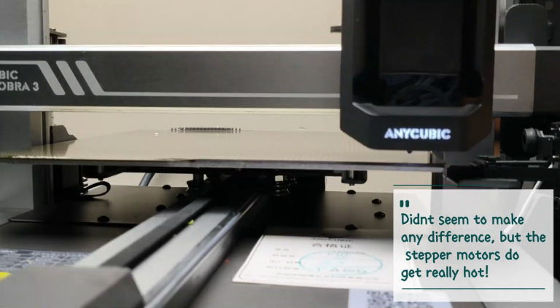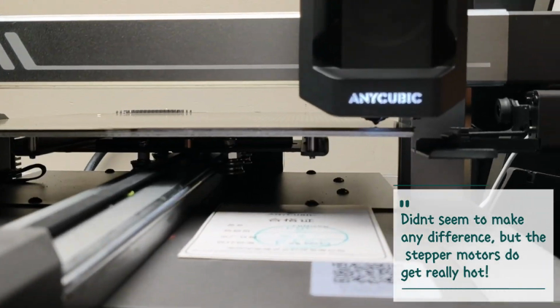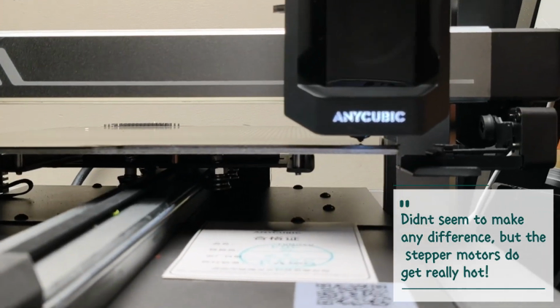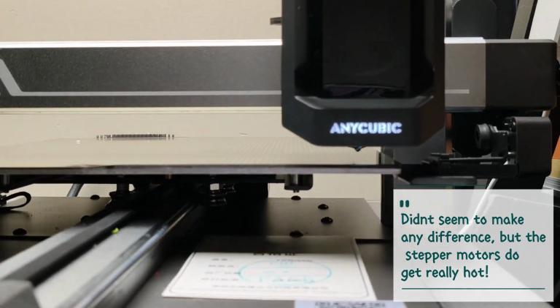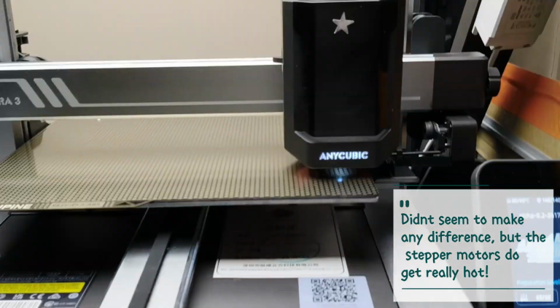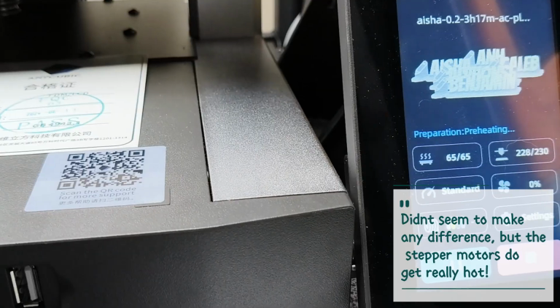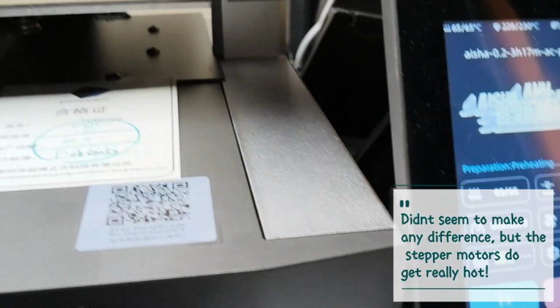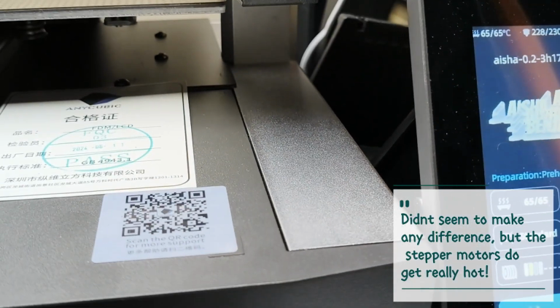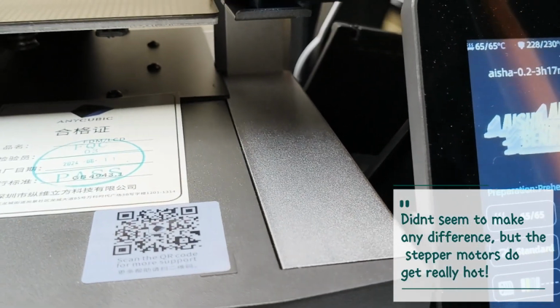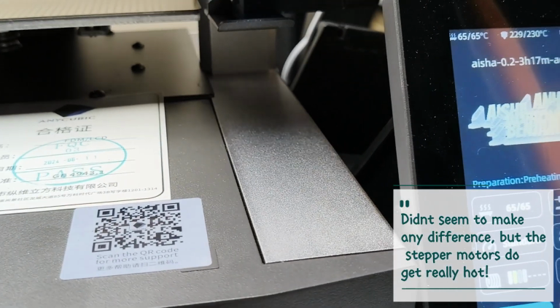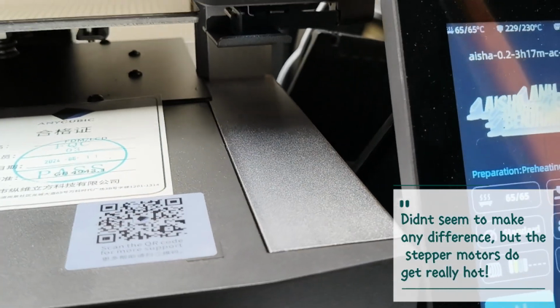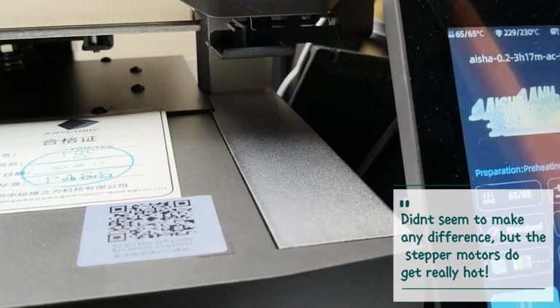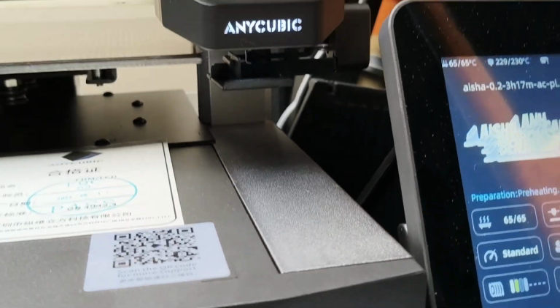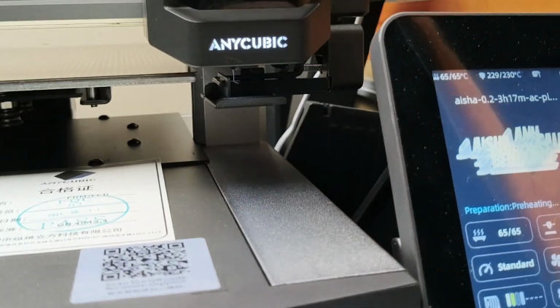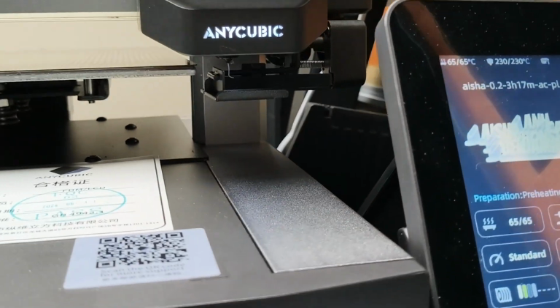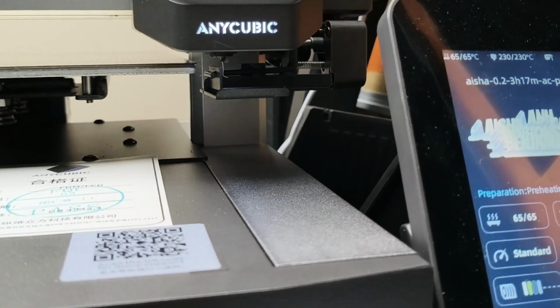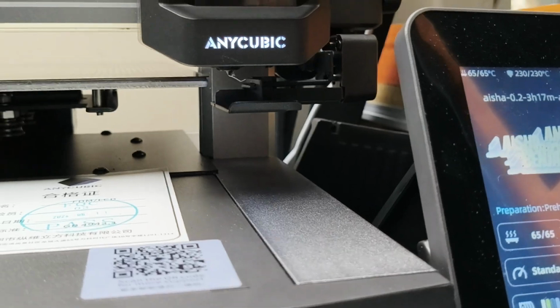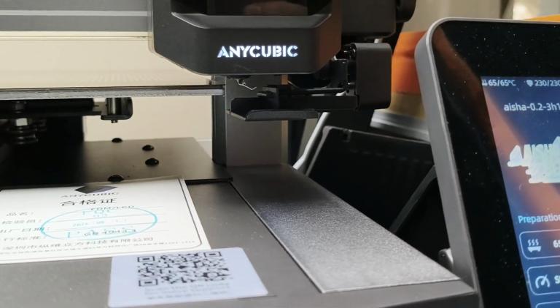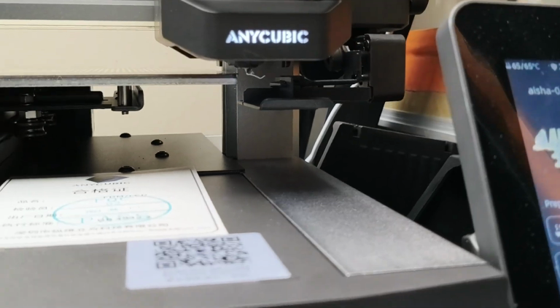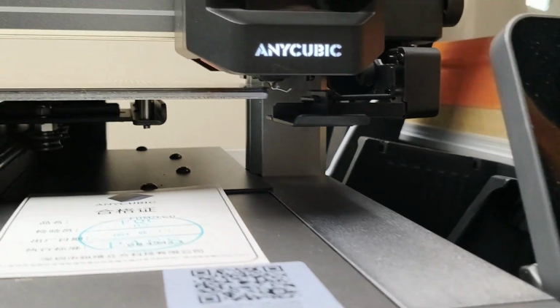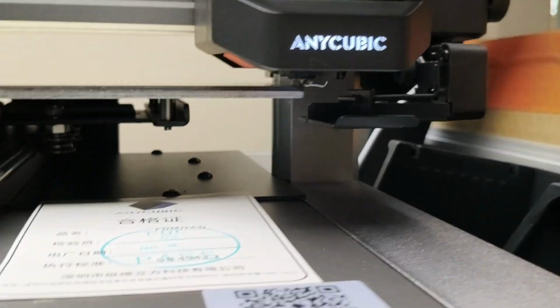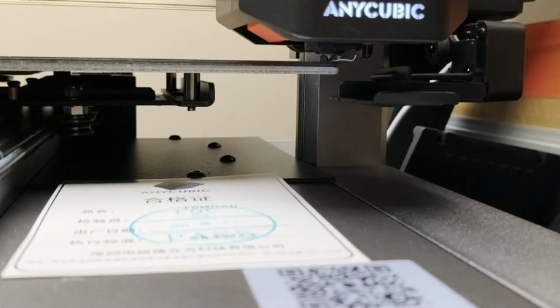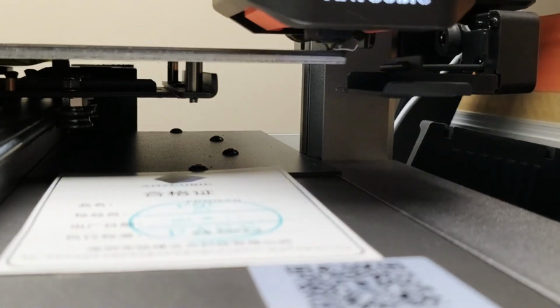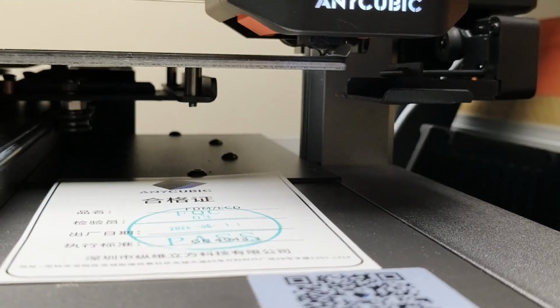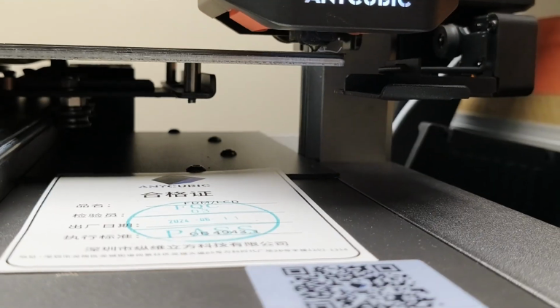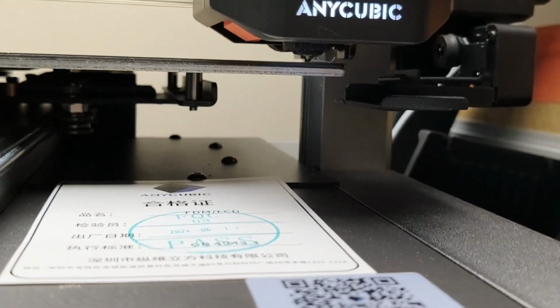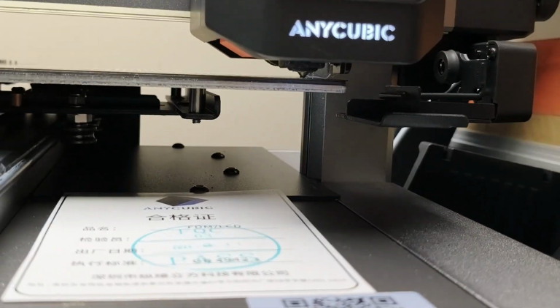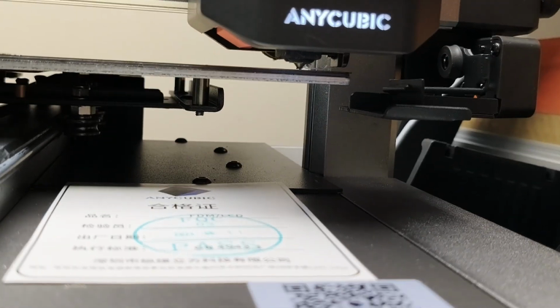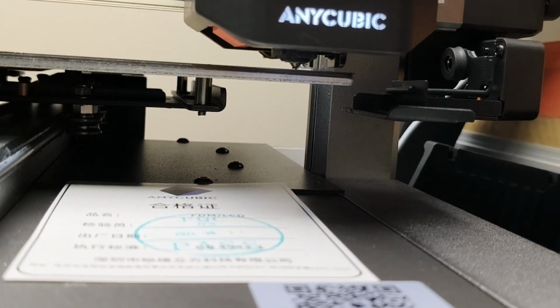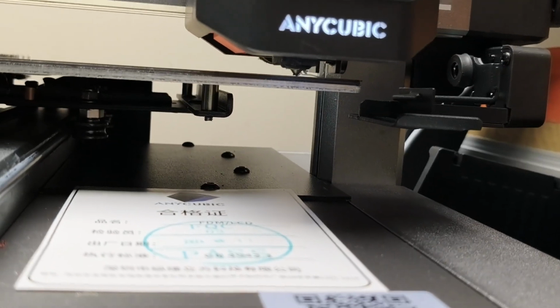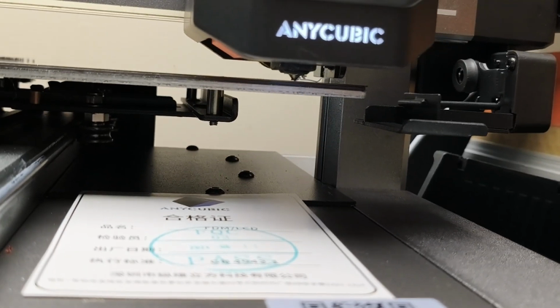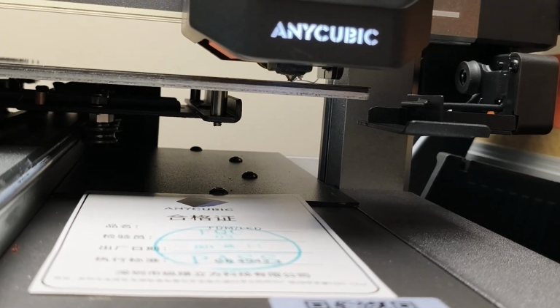Still waiting for it to do a purge. There's the prime line — it looks nice and level.